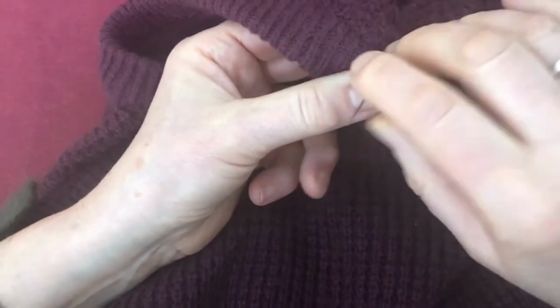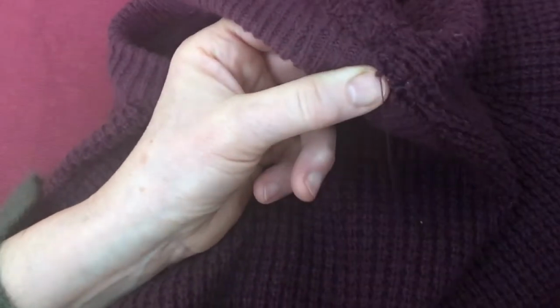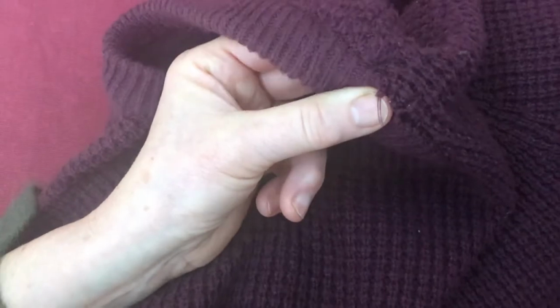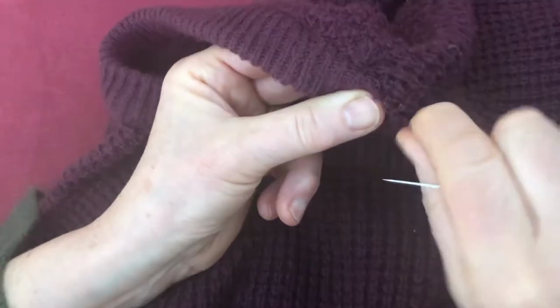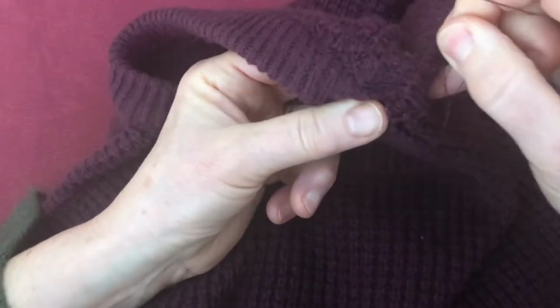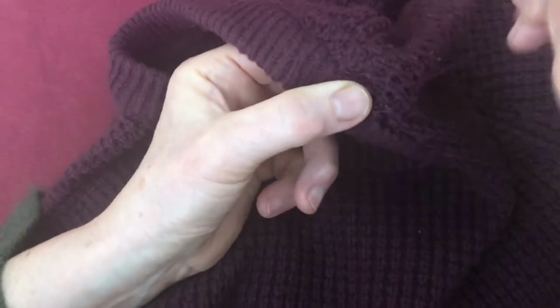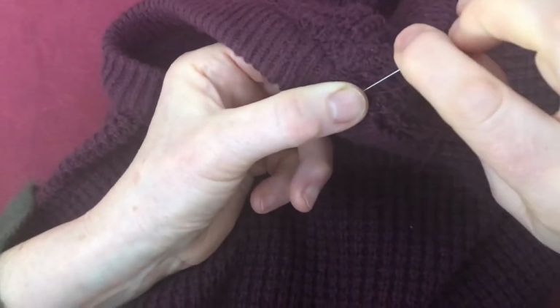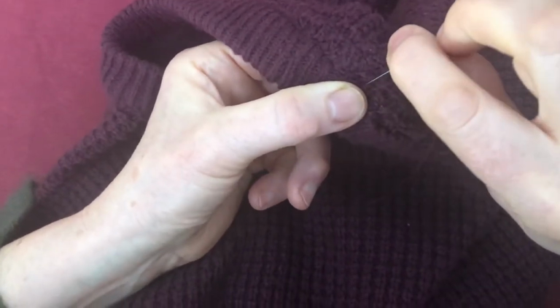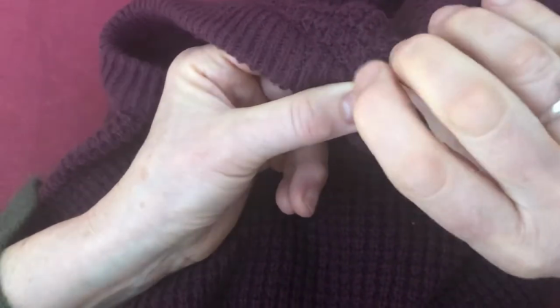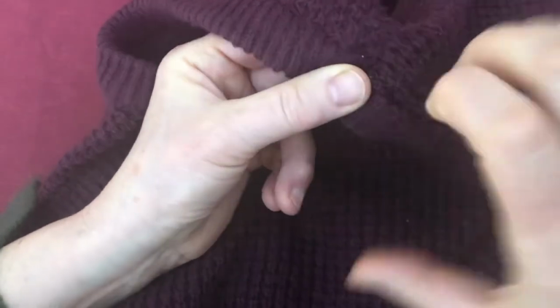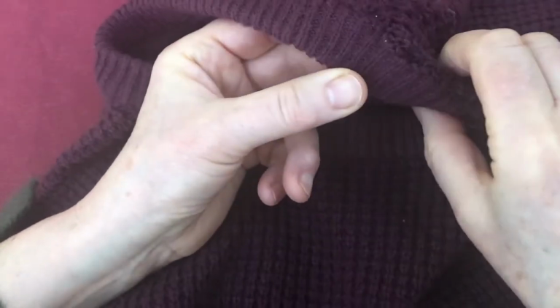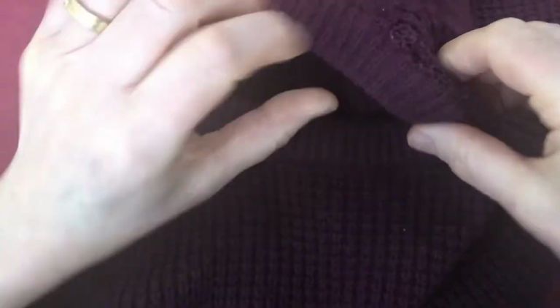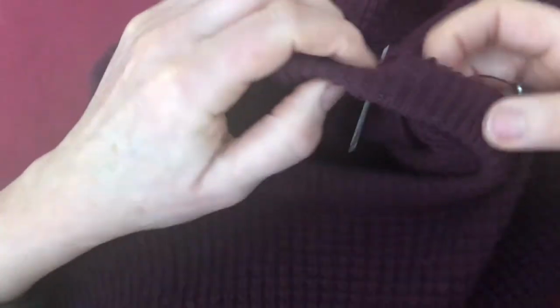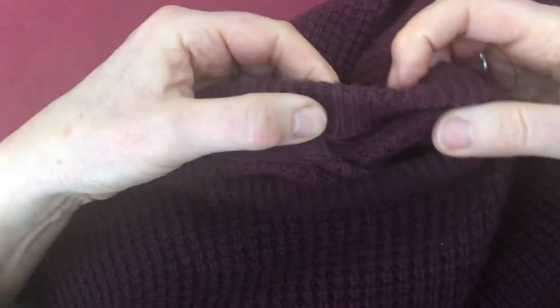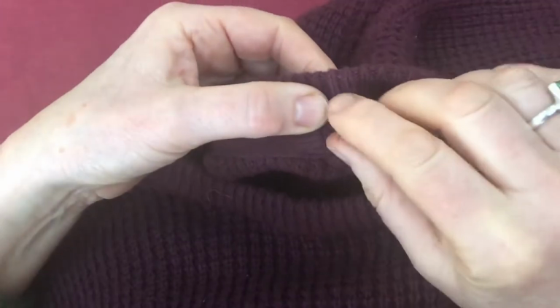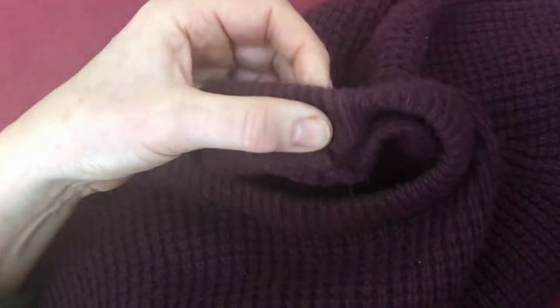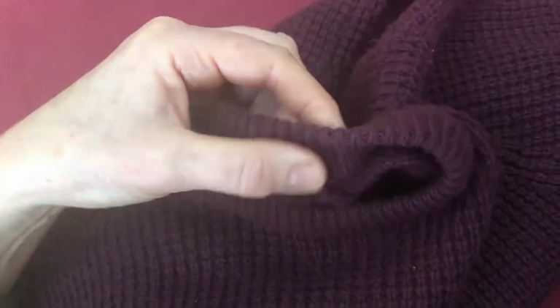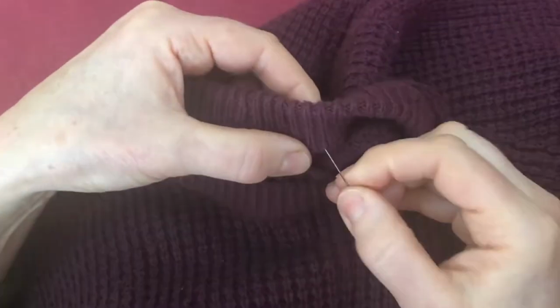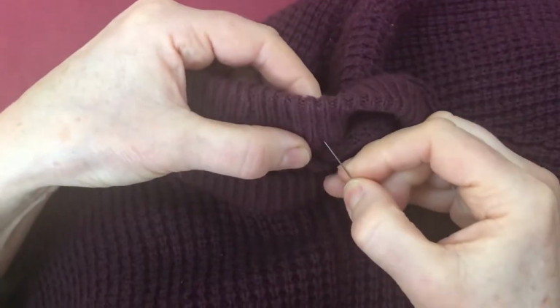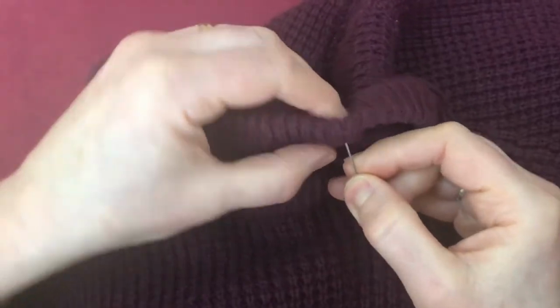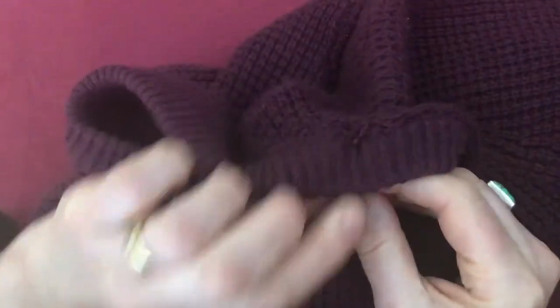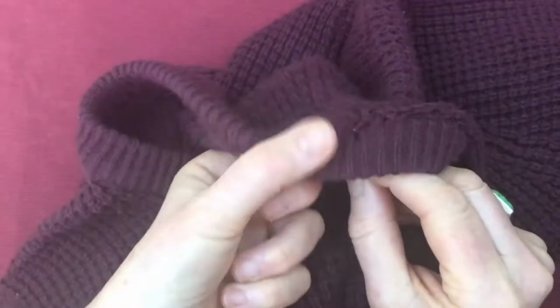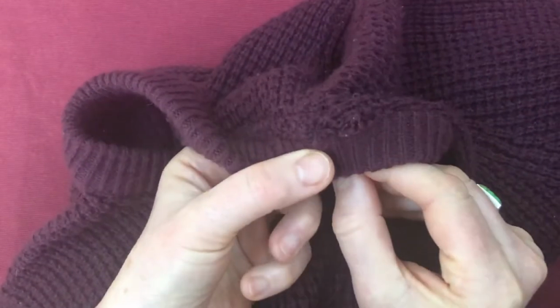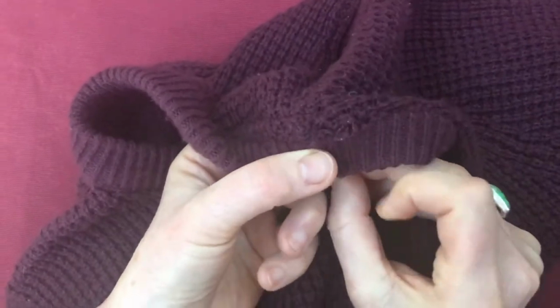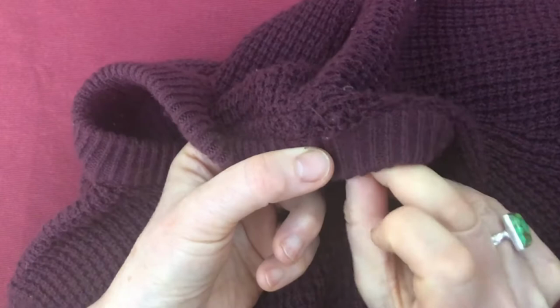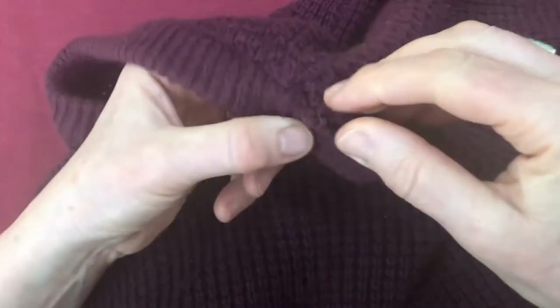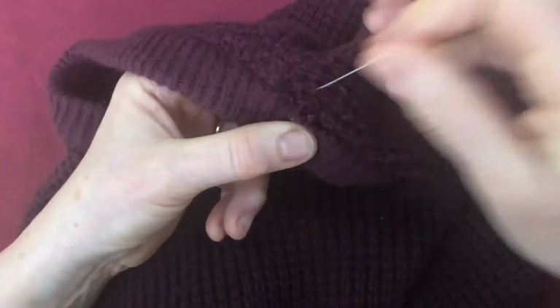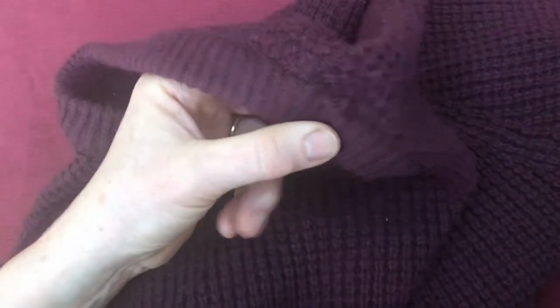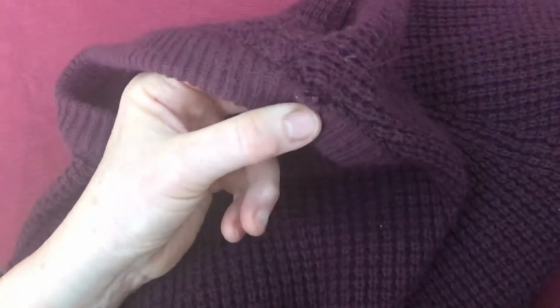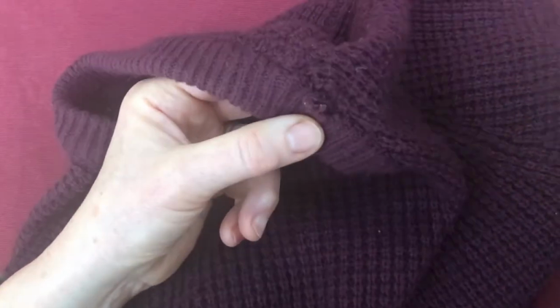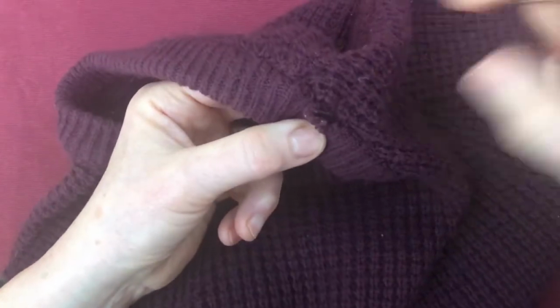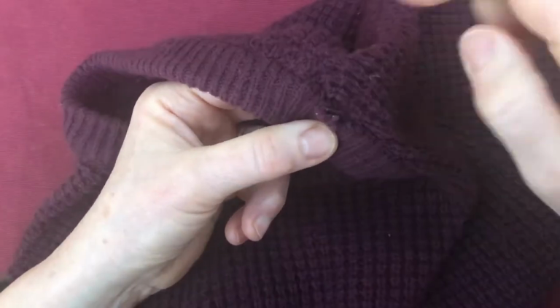So I'm going to put it through the loop and then take it back to the other side, then come up again to the top. You don't care really where you come up as long as it's close to the rib.